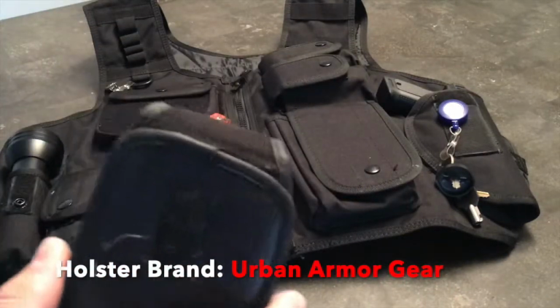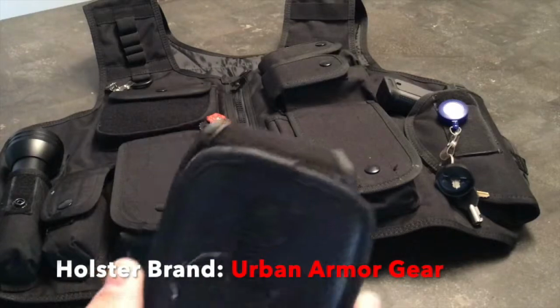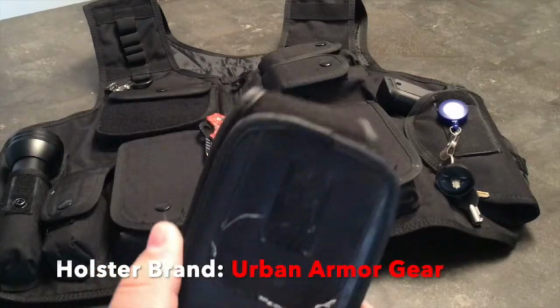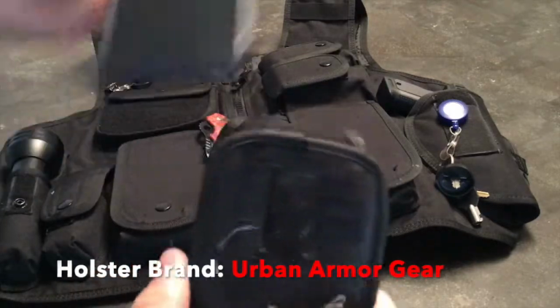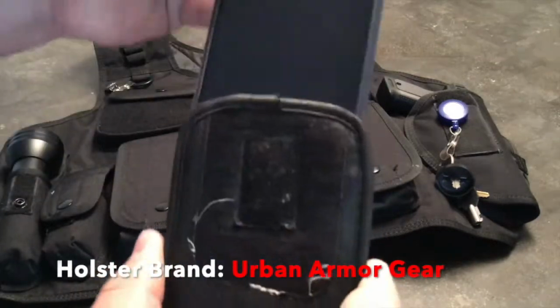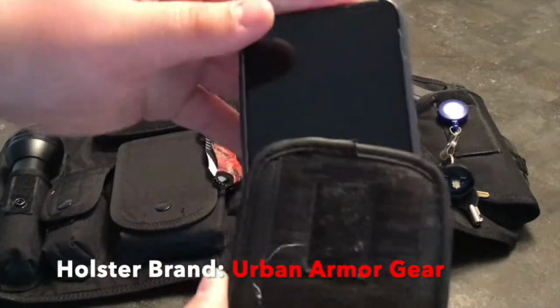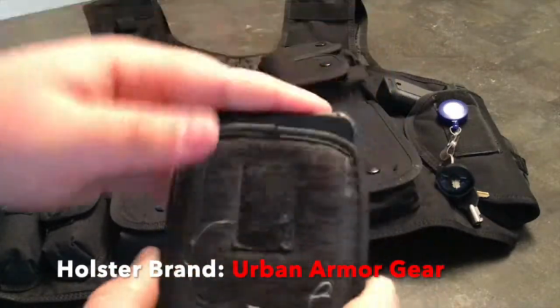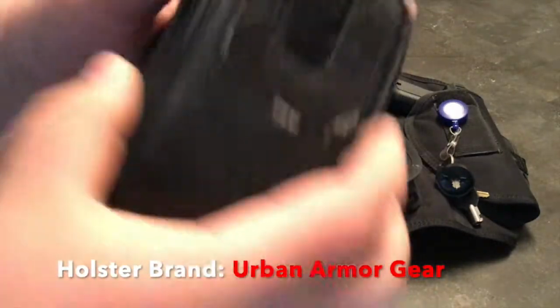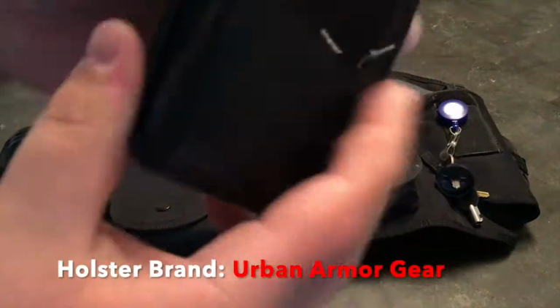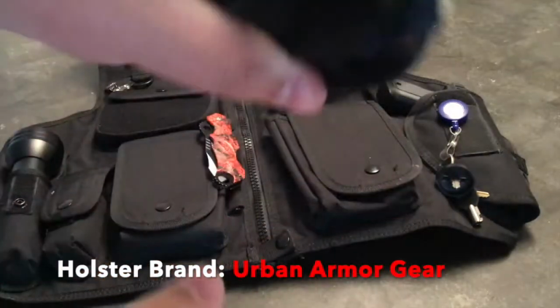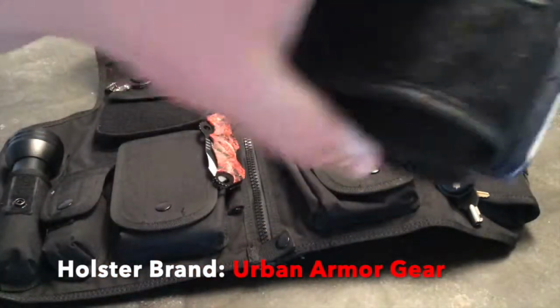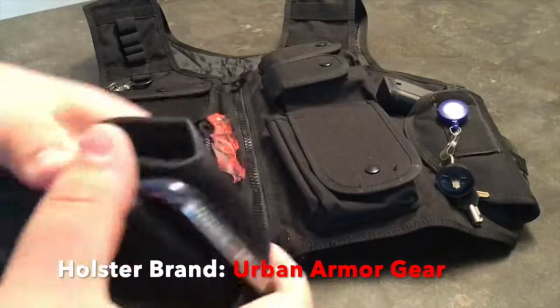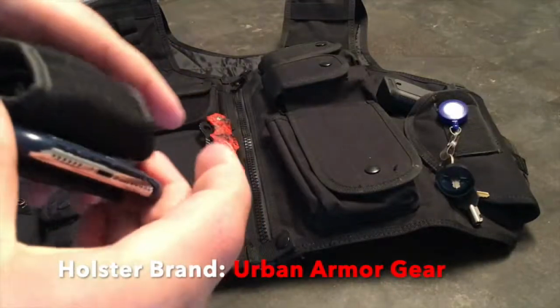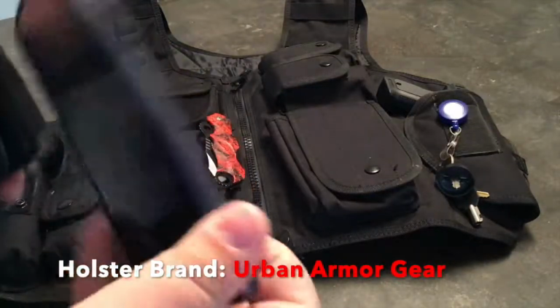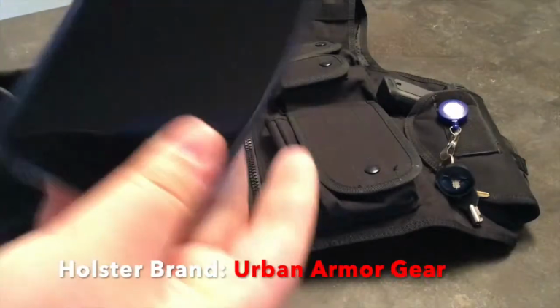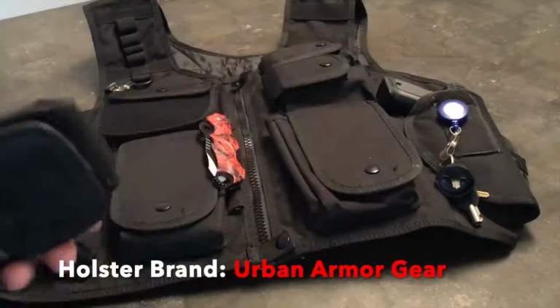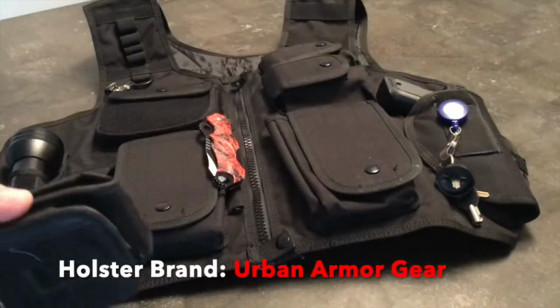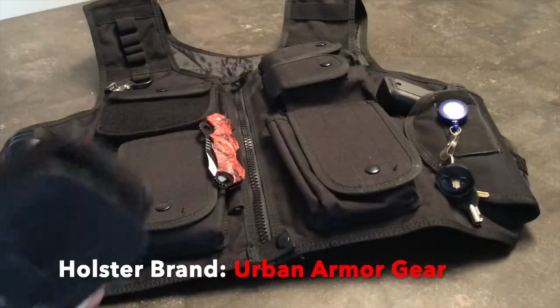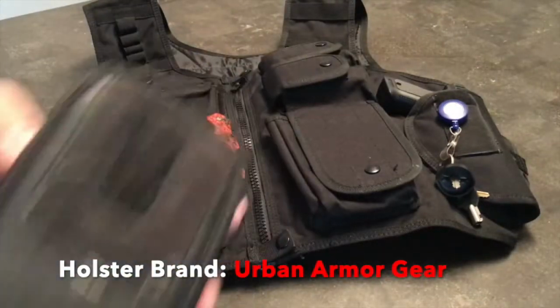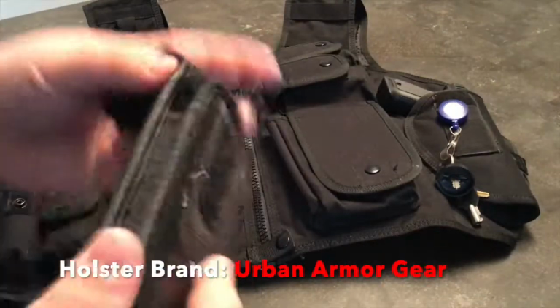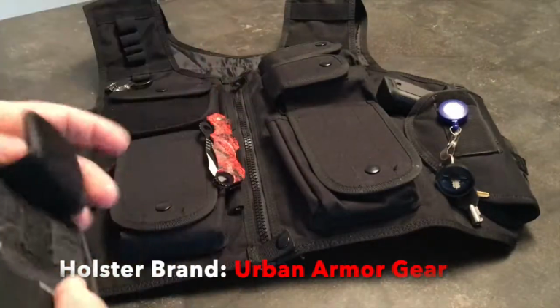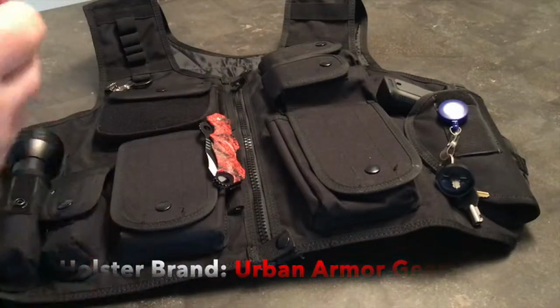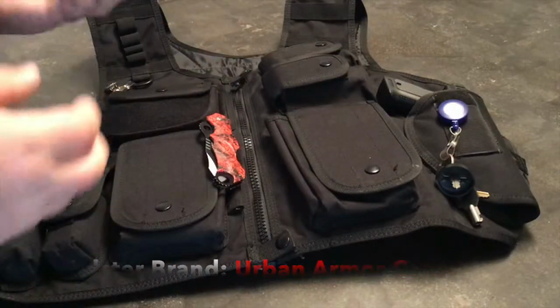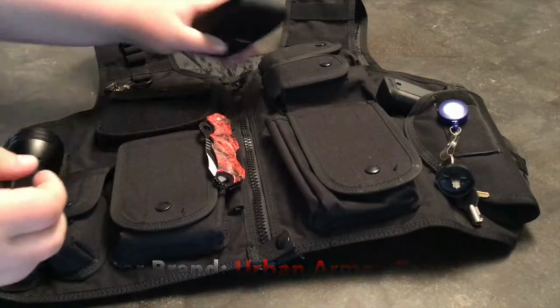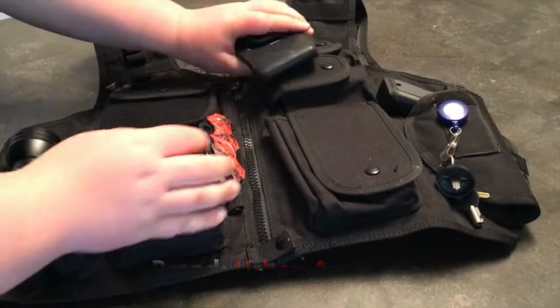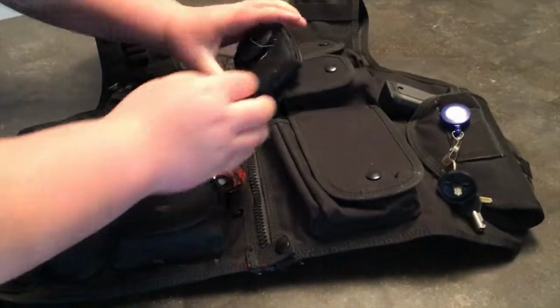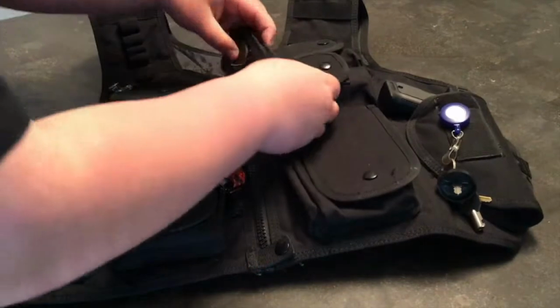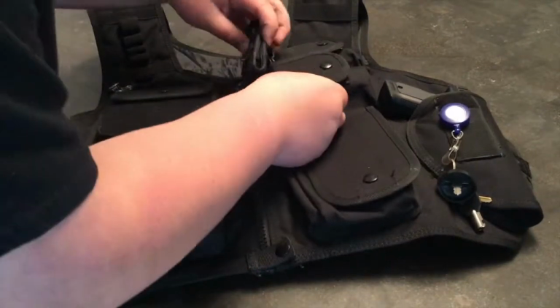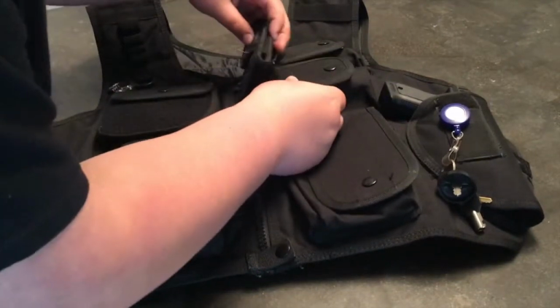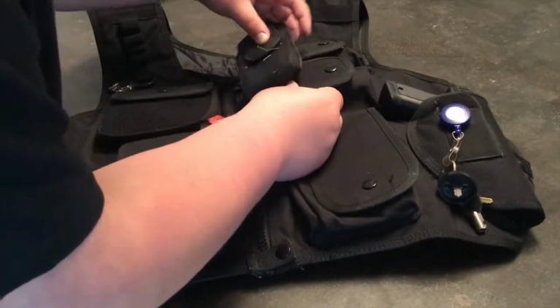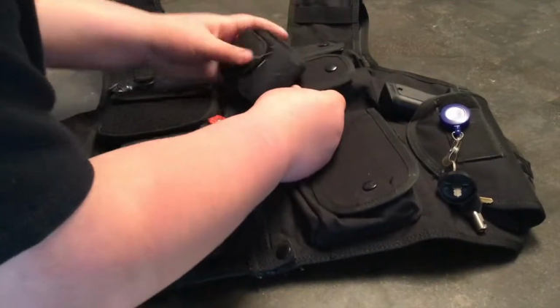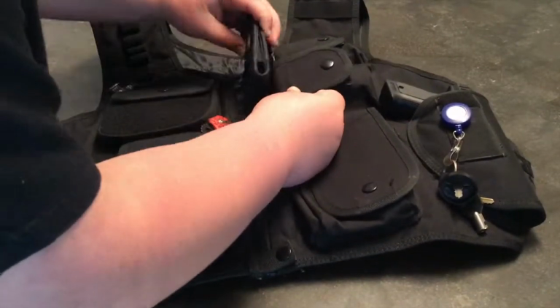The phone goes in — it's sturdy, strong, no problem with that at all. Just a standard phone holster, which I would always have clipped onto this pocket right here.